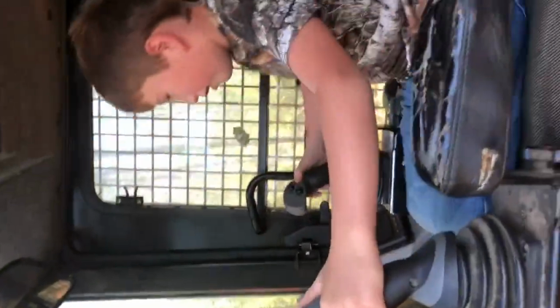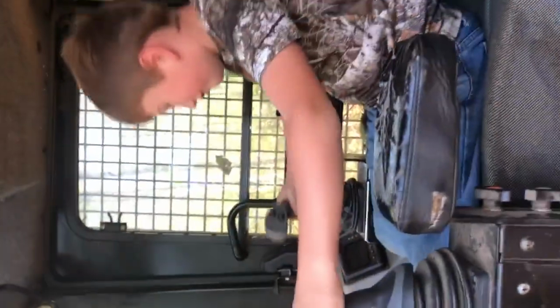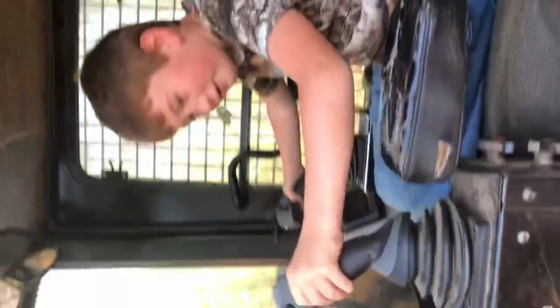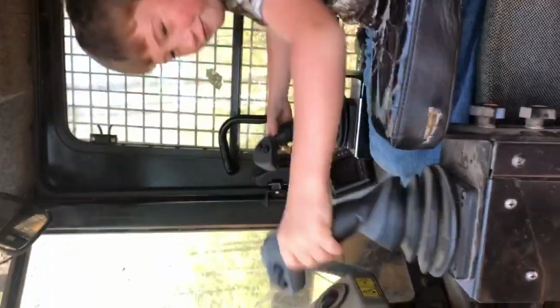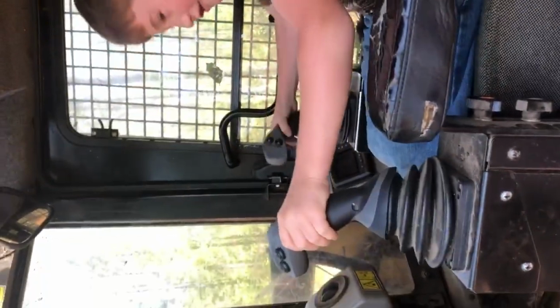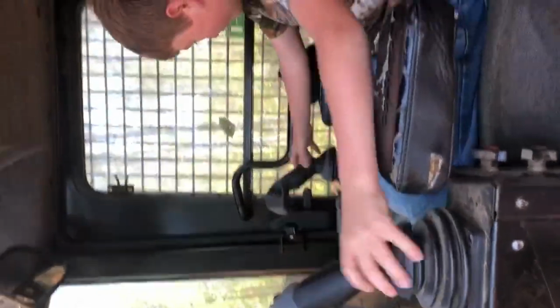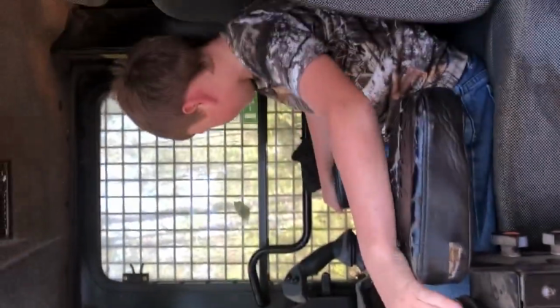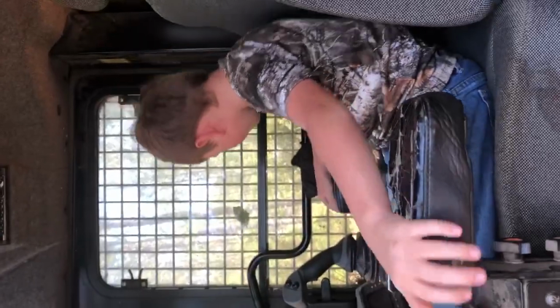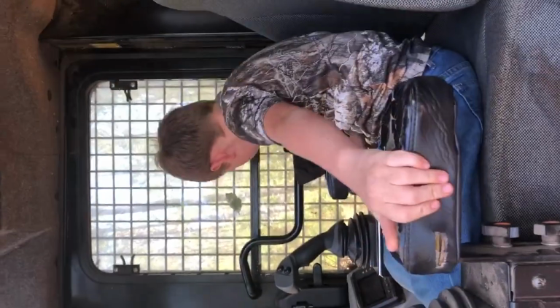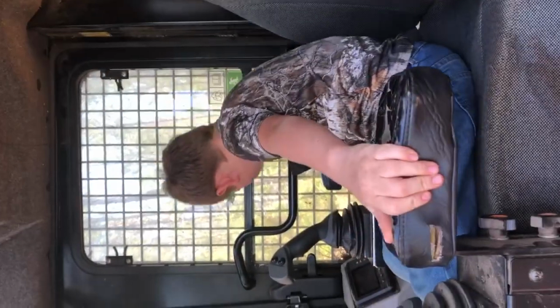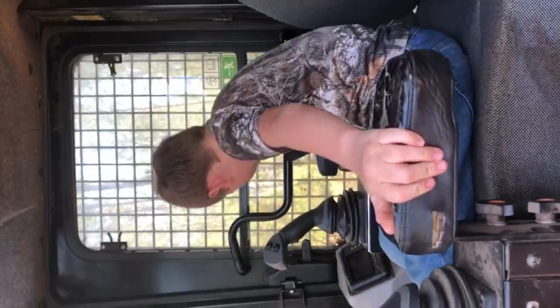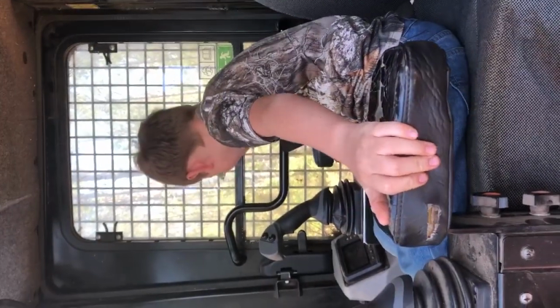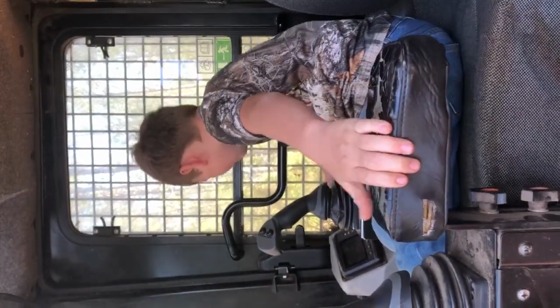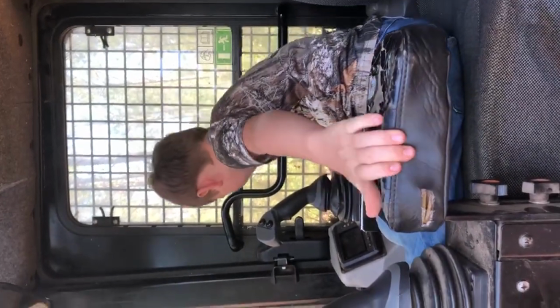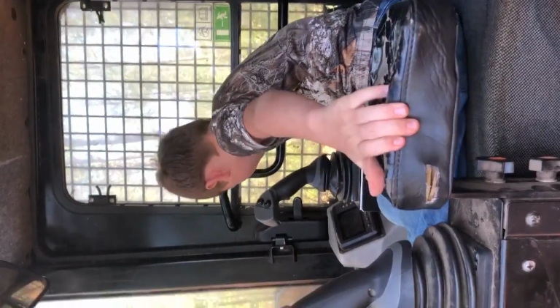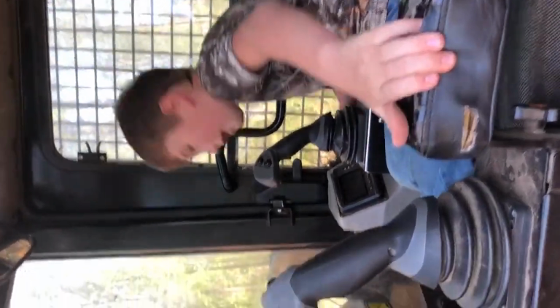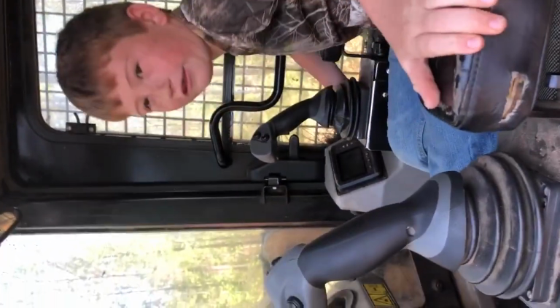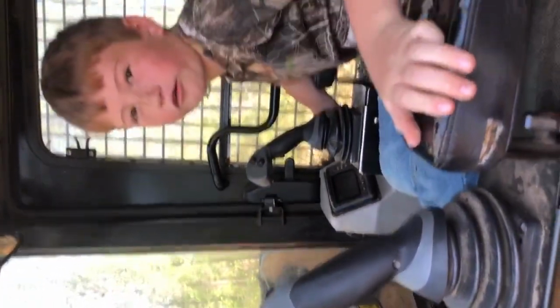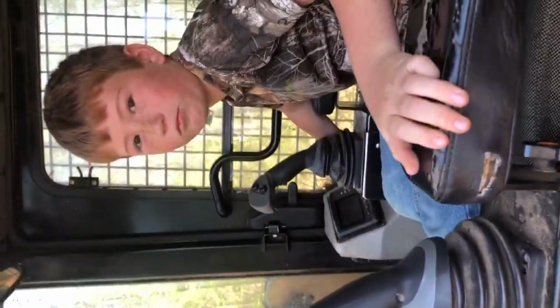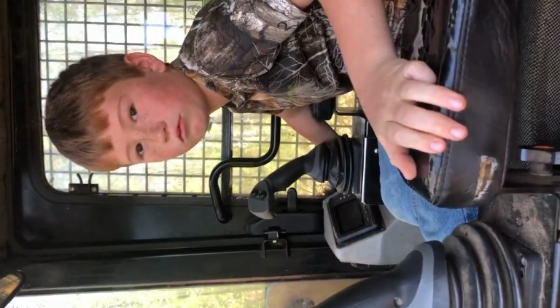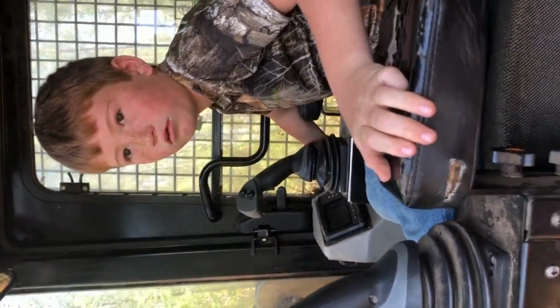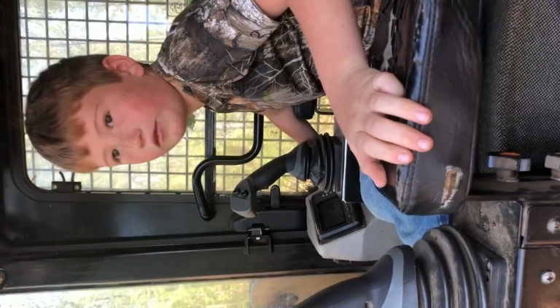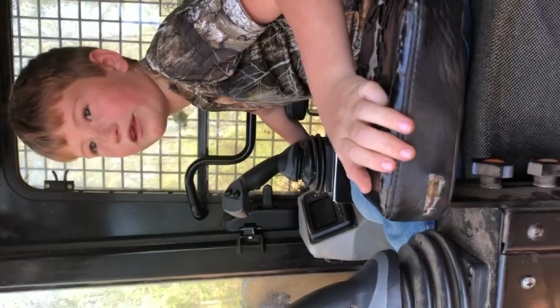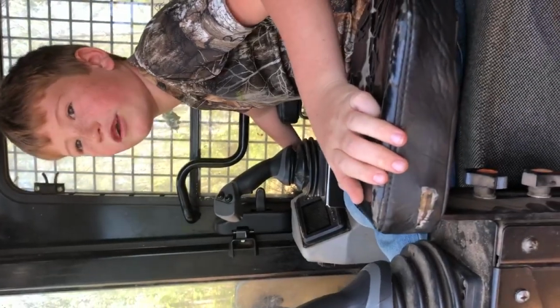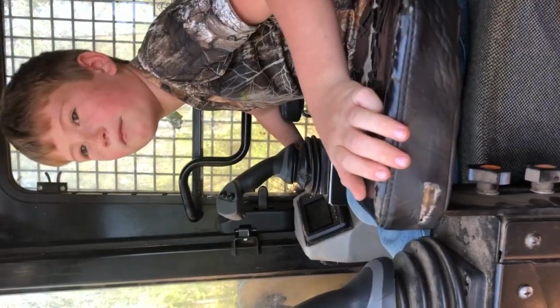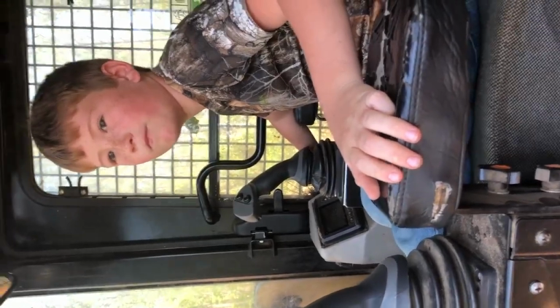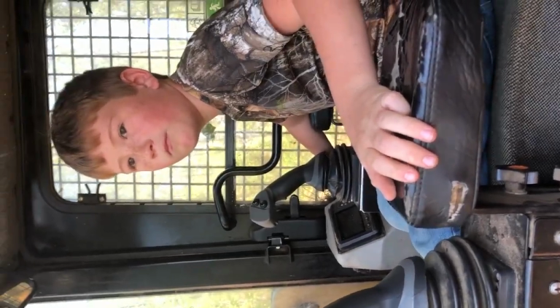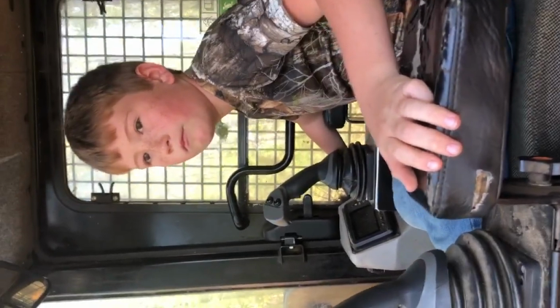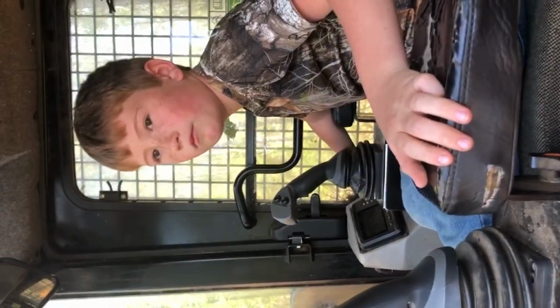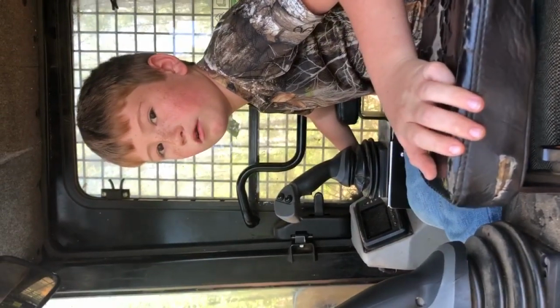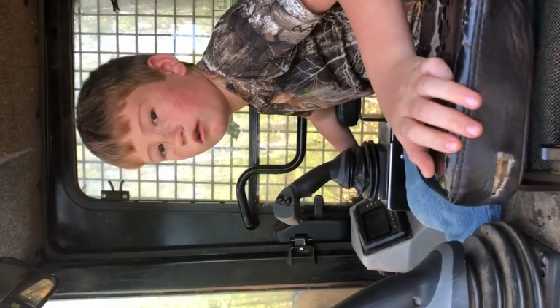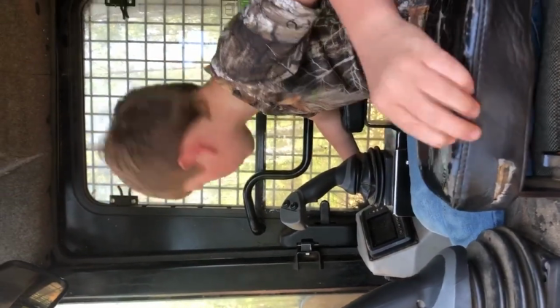All right, this is how you steer and stuff. And this is the key you don't want. Can I crank it up? Daddy, can I crank it up? That's it. That's all the time you have. No, no.